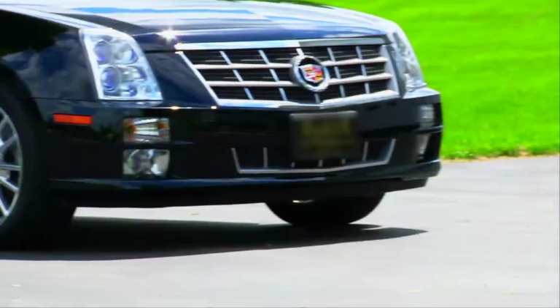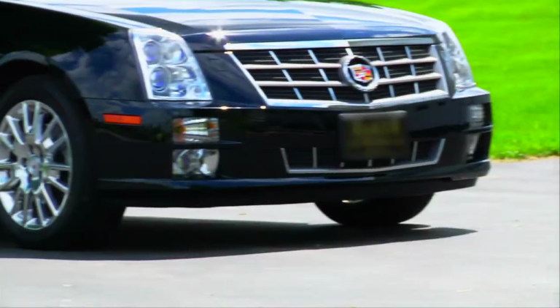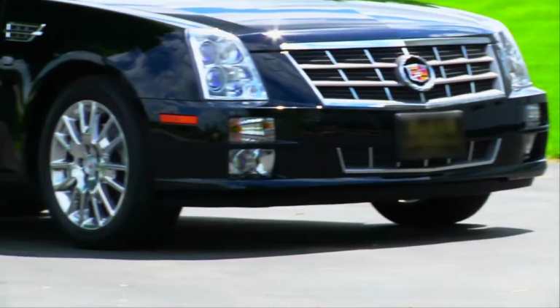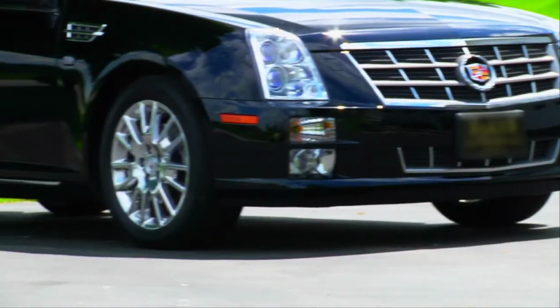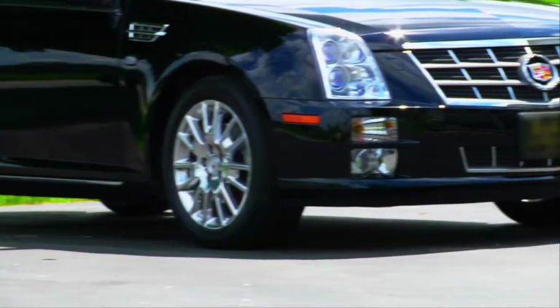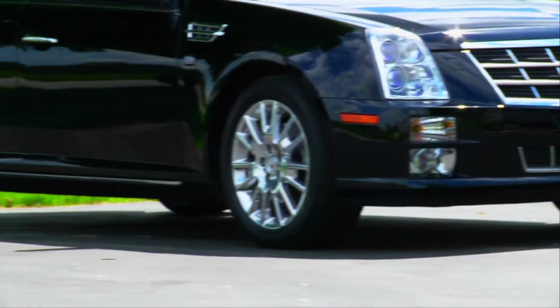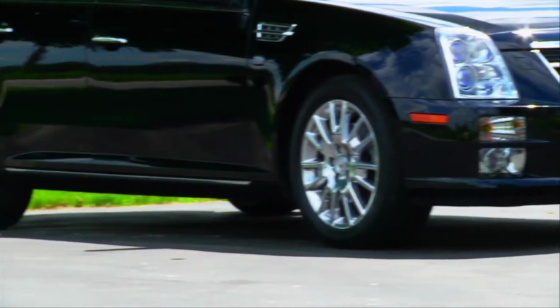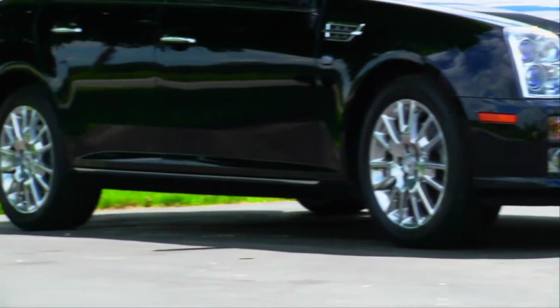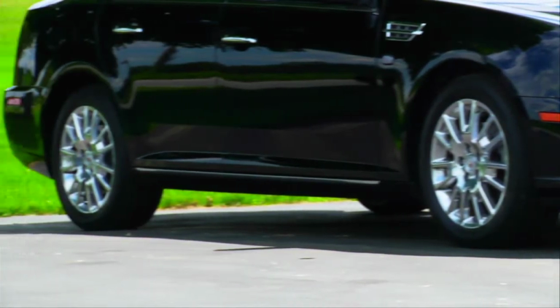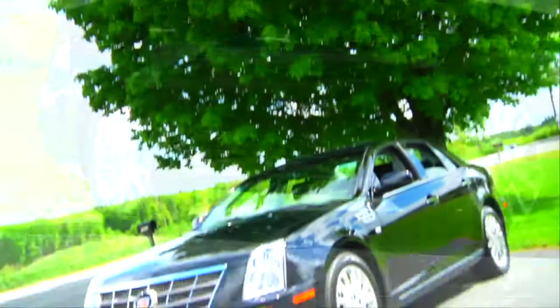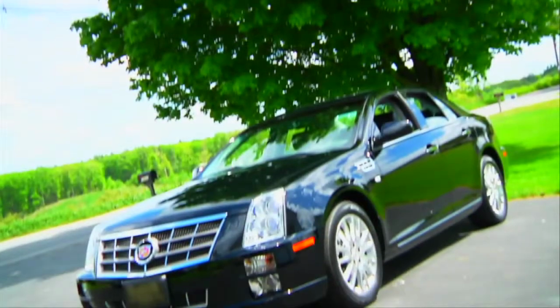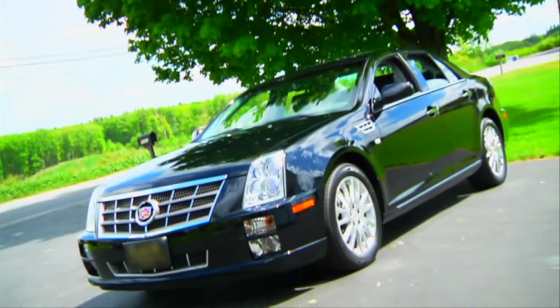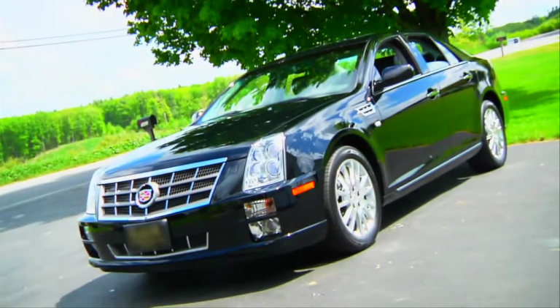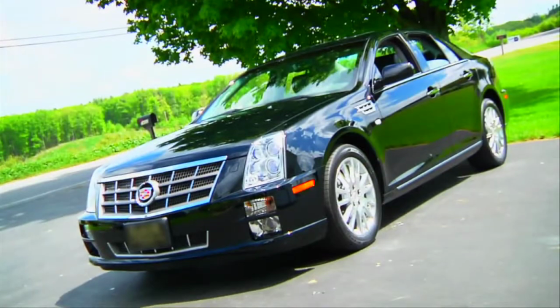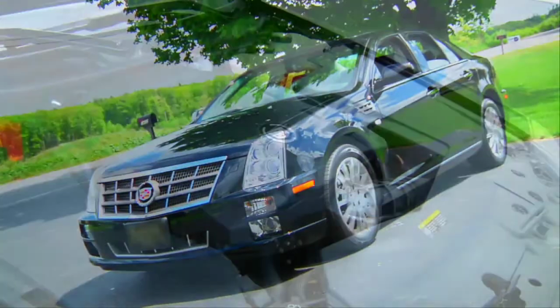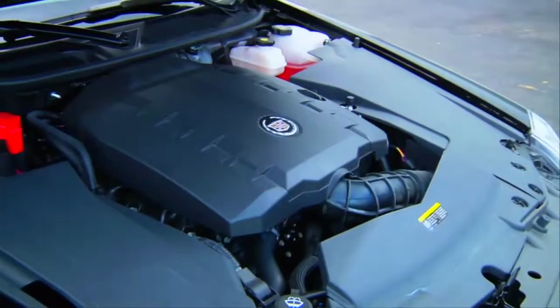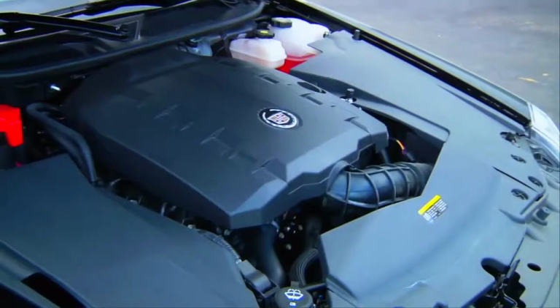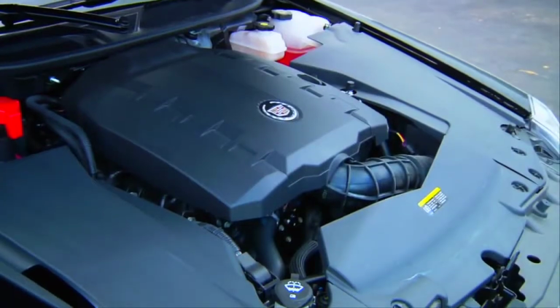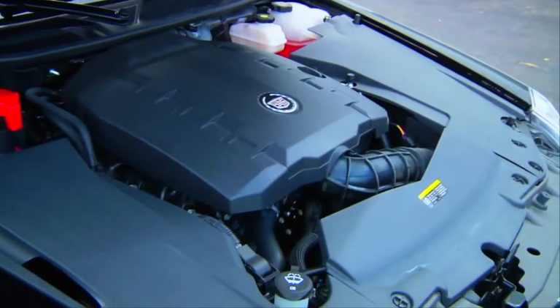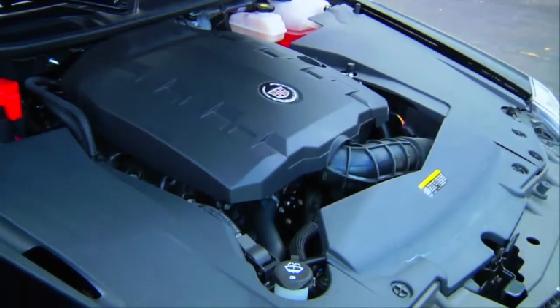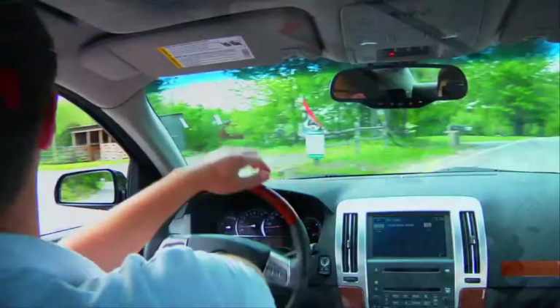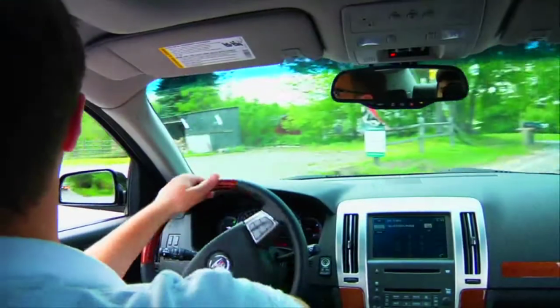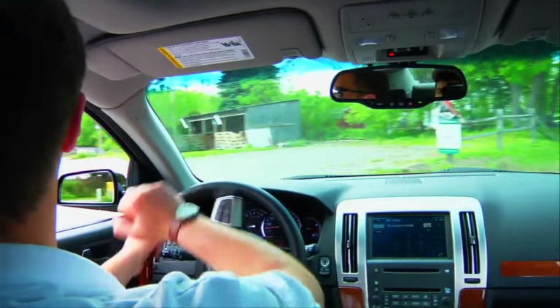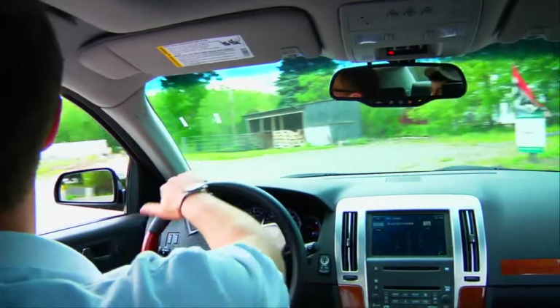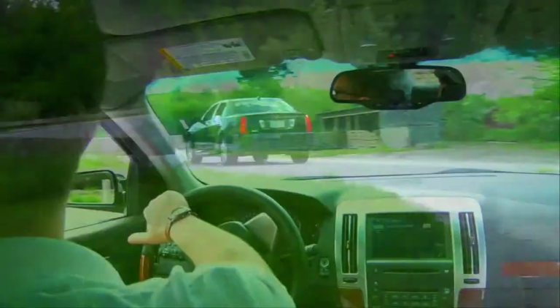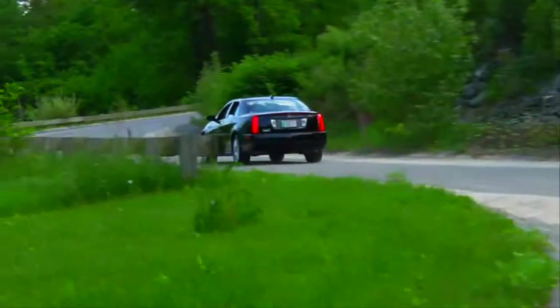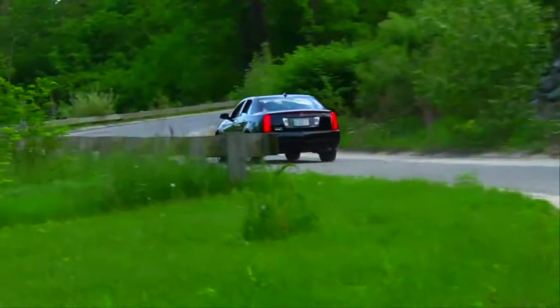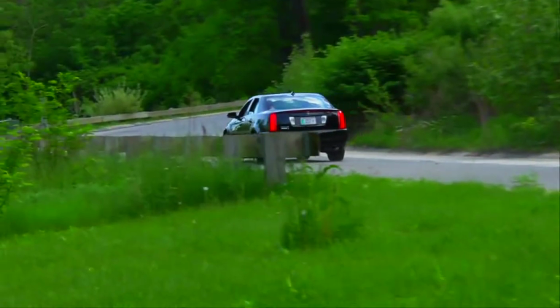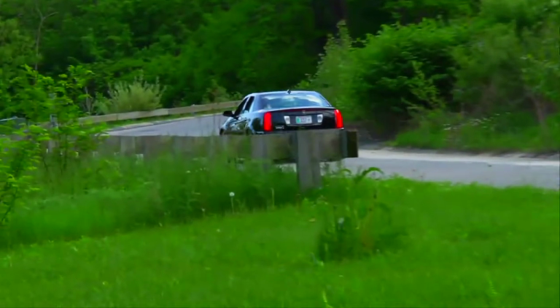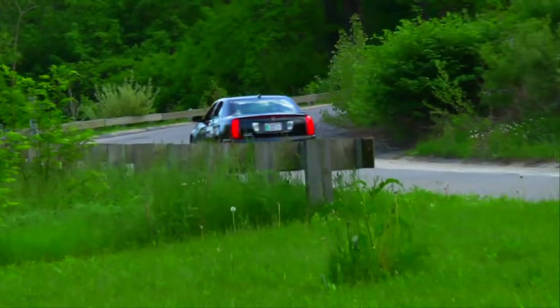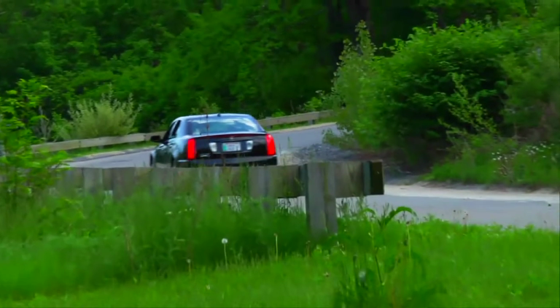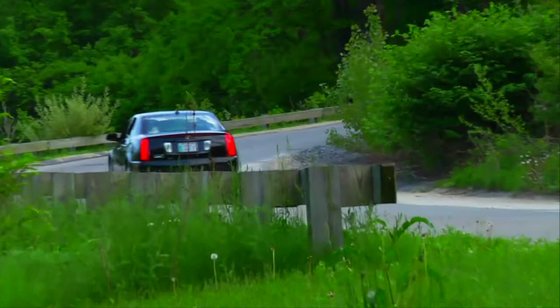Luxury awaits in the 2011 STS, coupled with plentiful power, superior handling and a look that is all Cadillac.